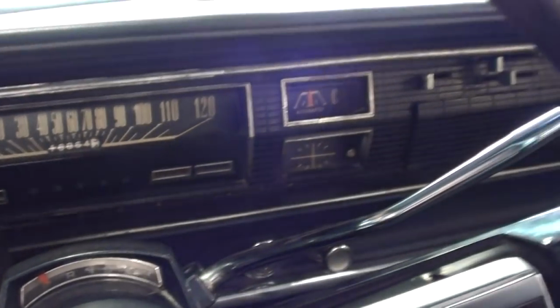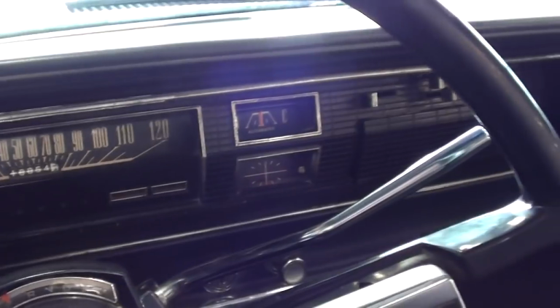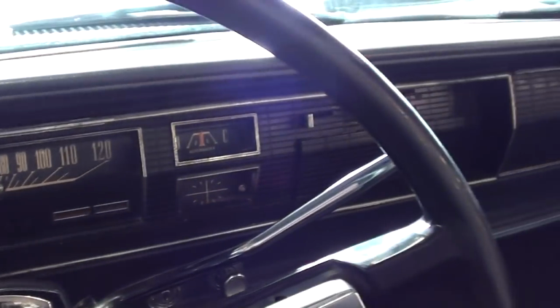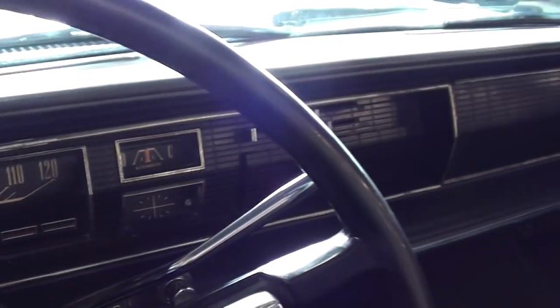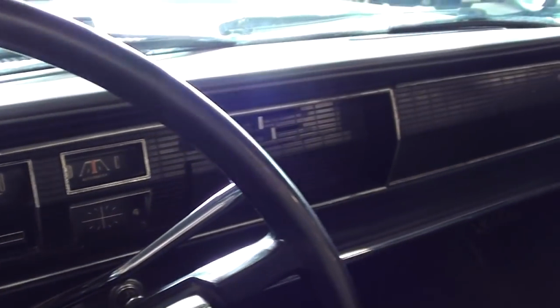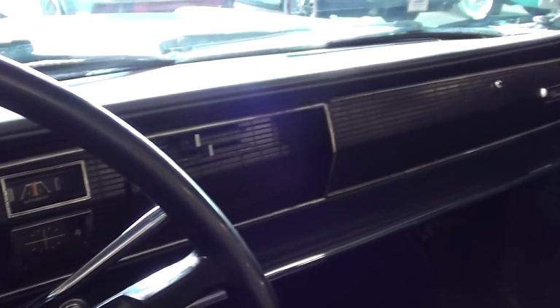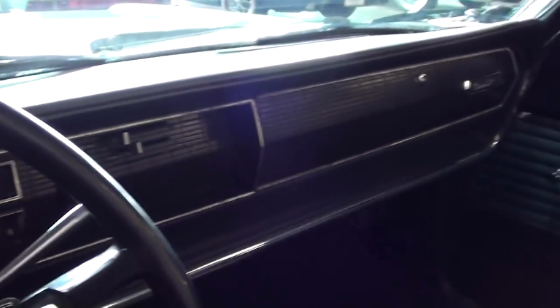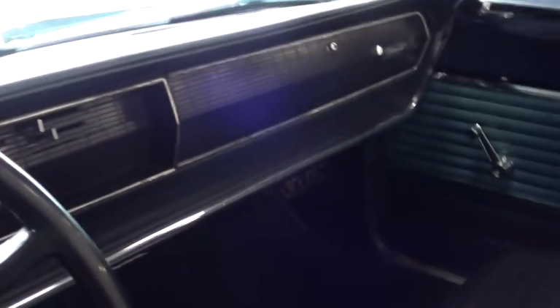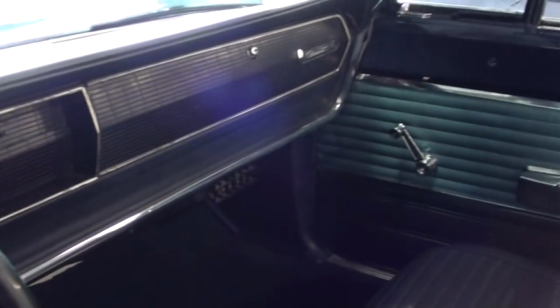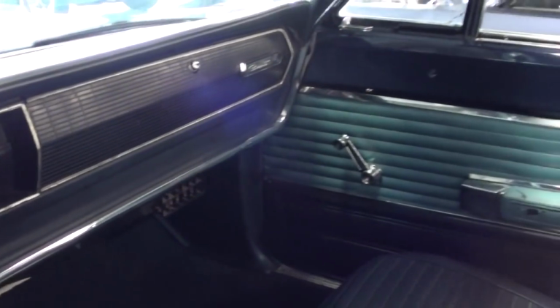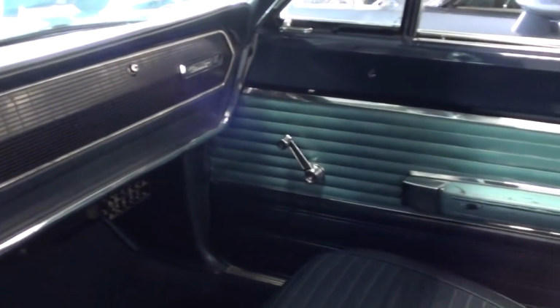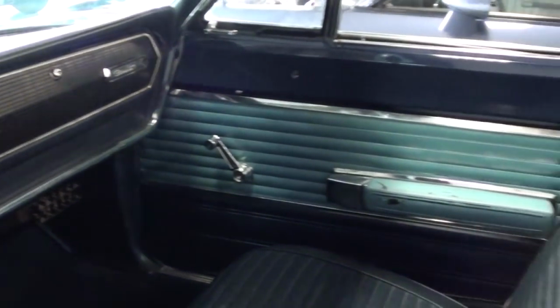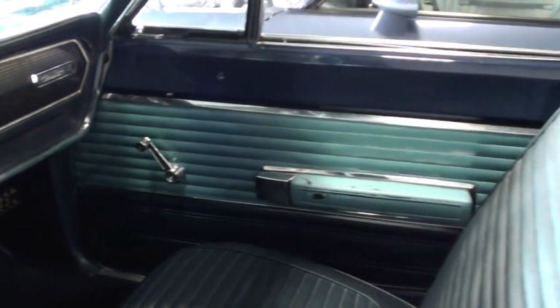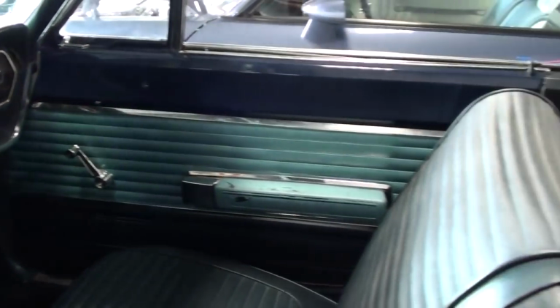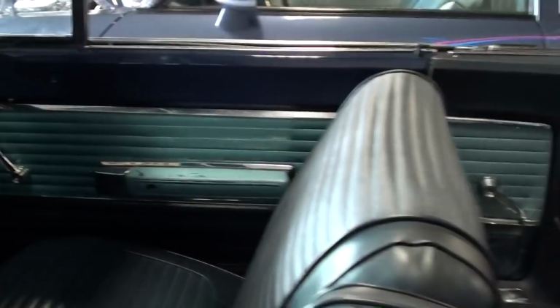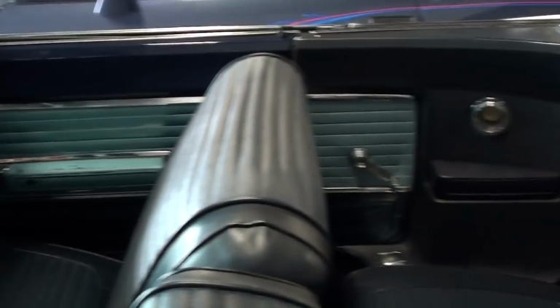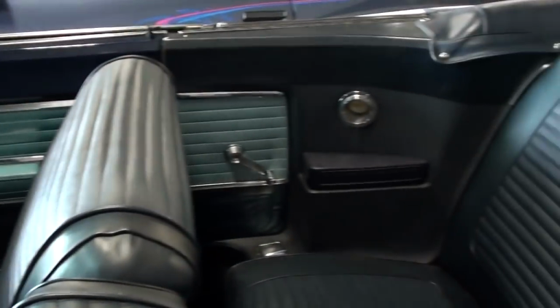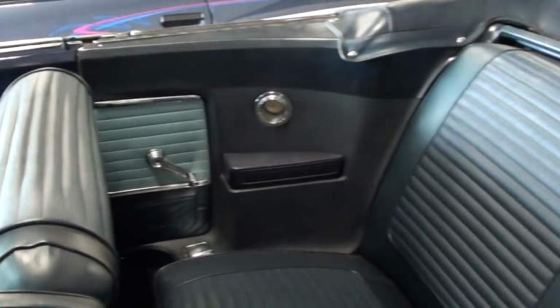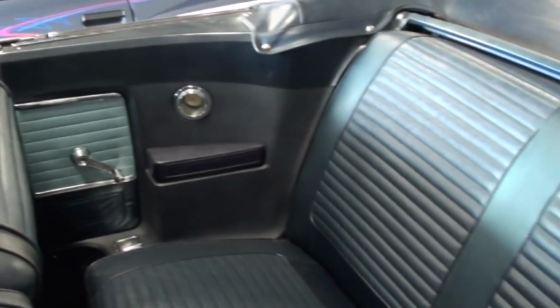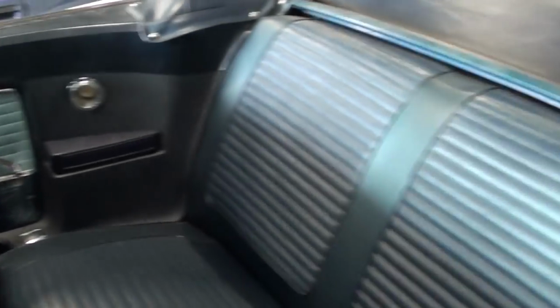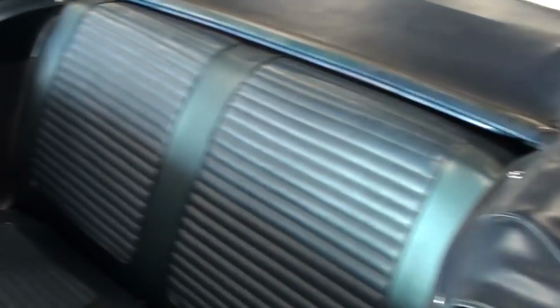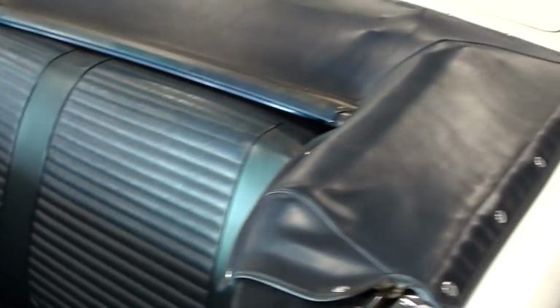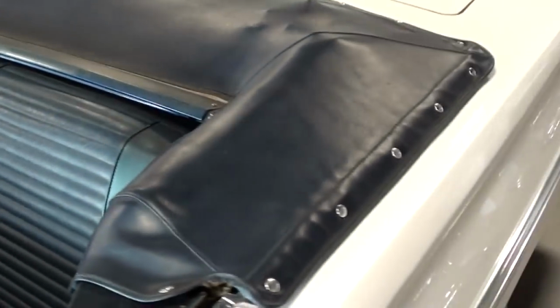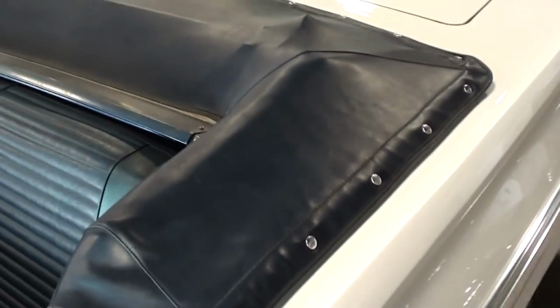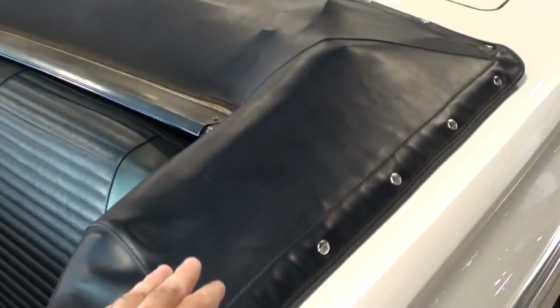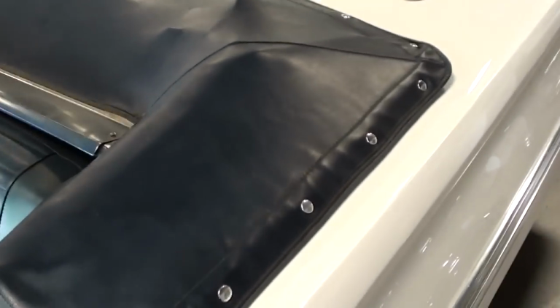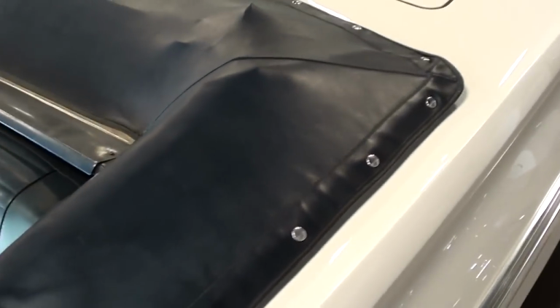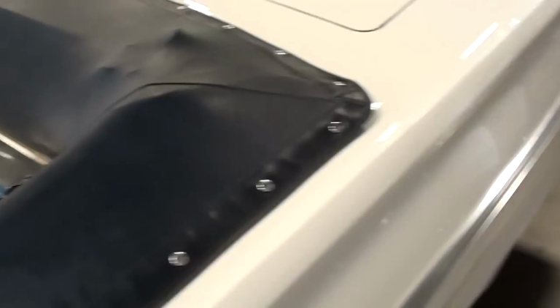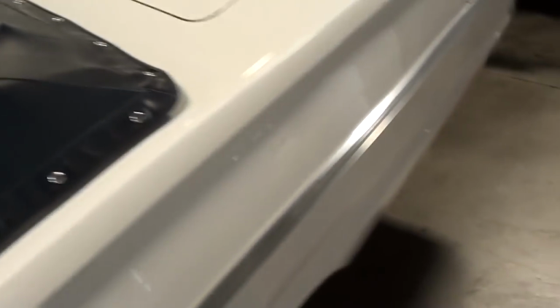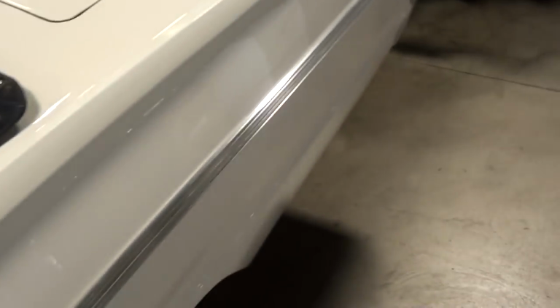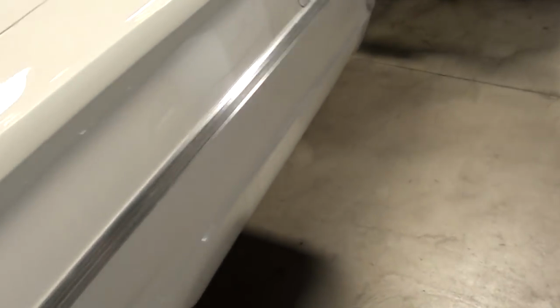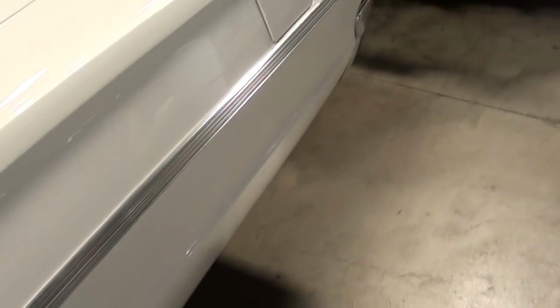But other than that, all original. Very nice looking car. Got the two toned door panels and everything. And it's got the nice little boot on the convertible top there.